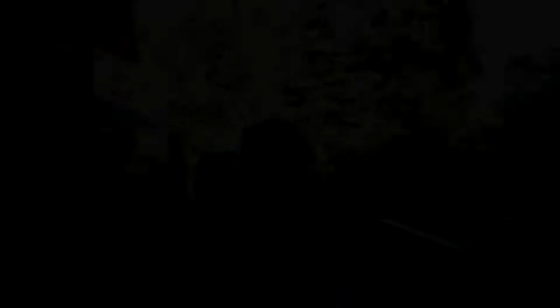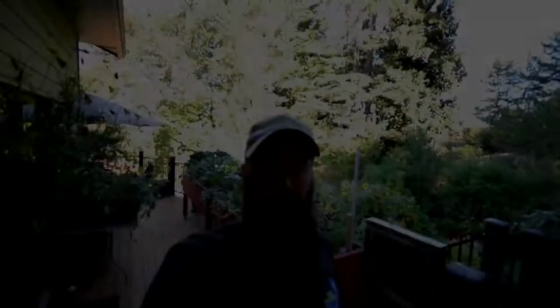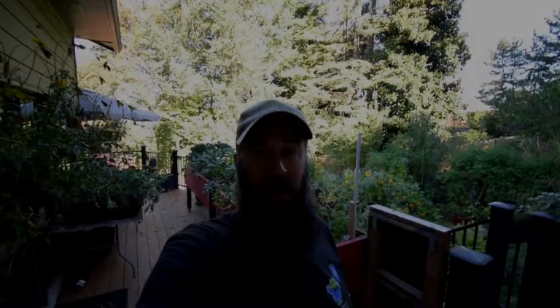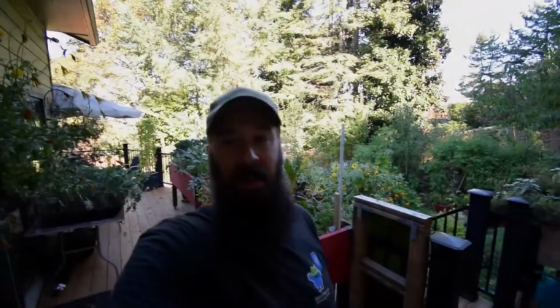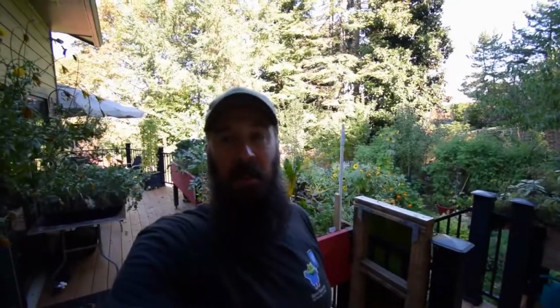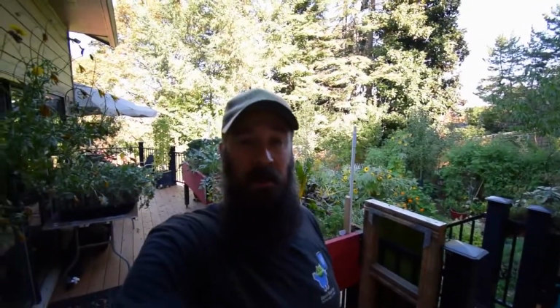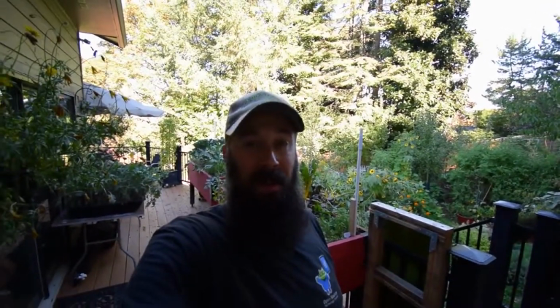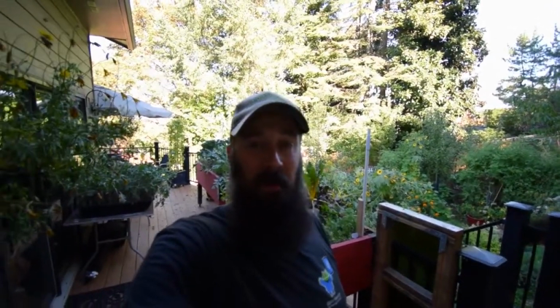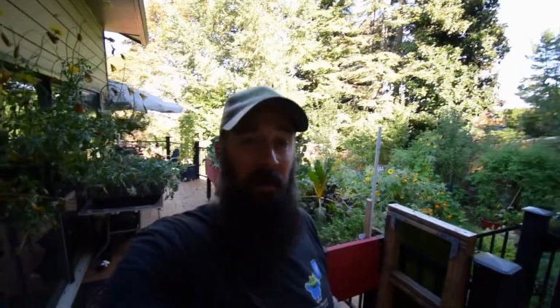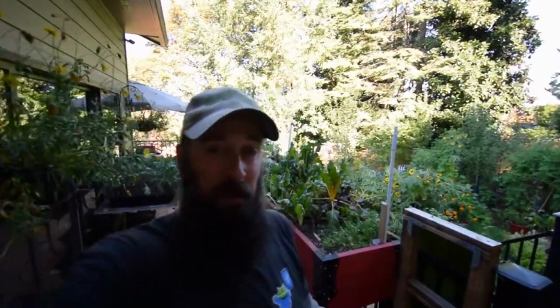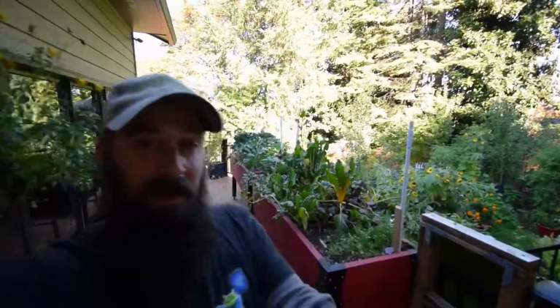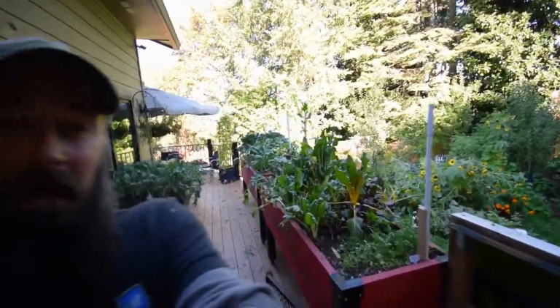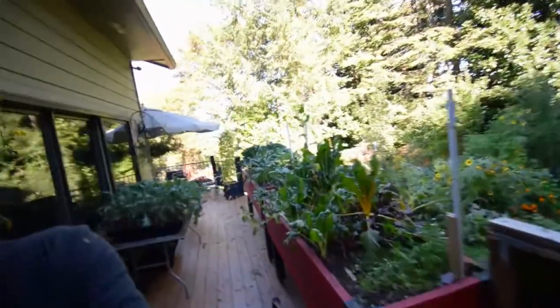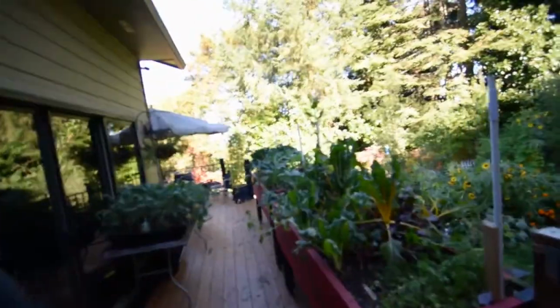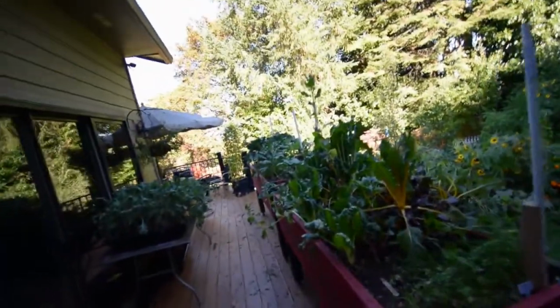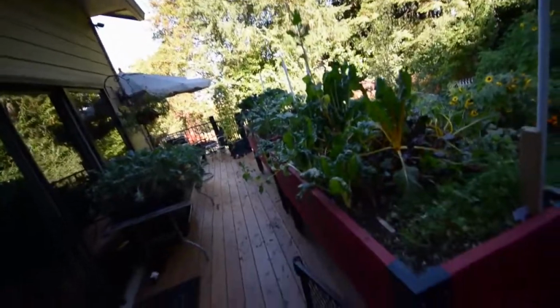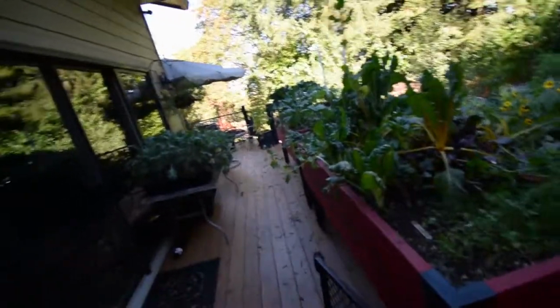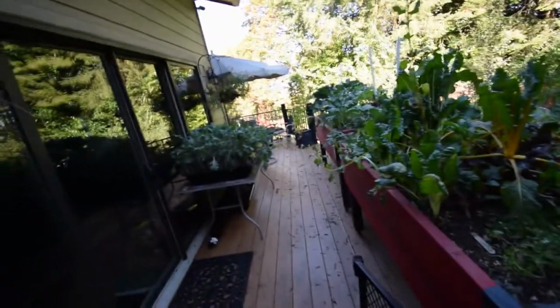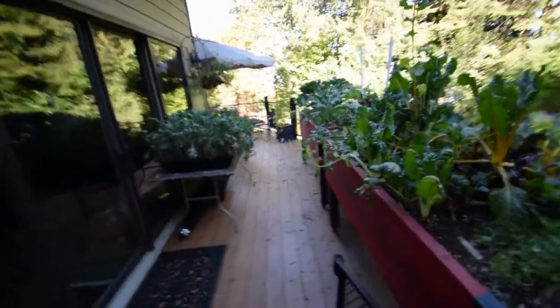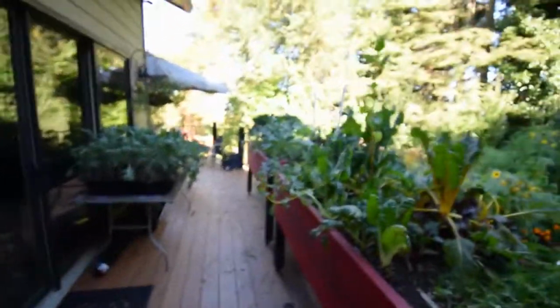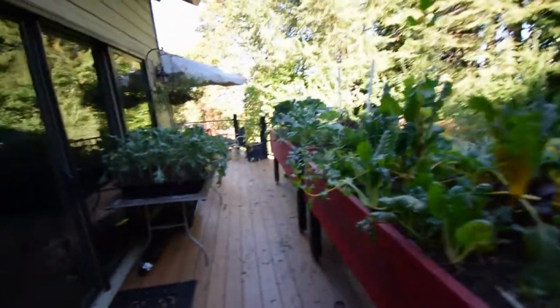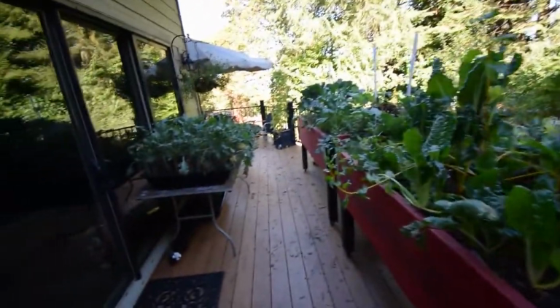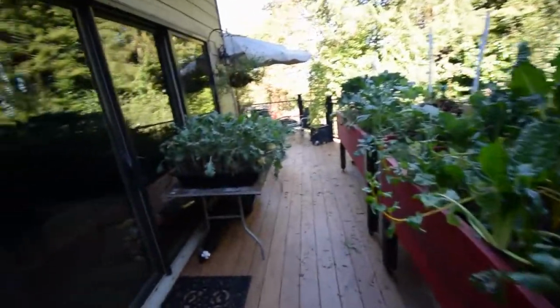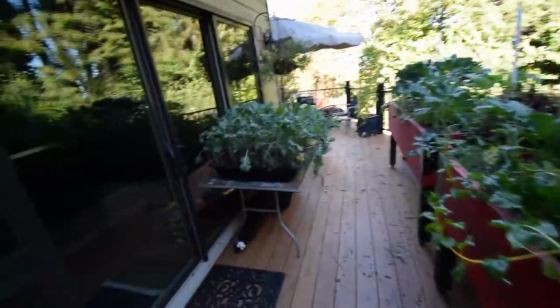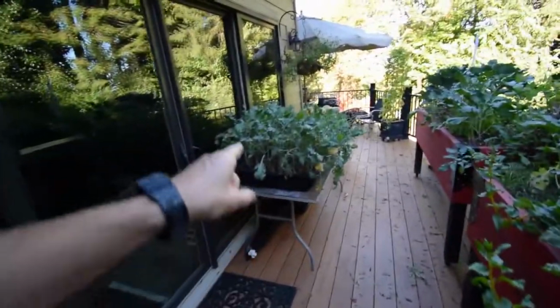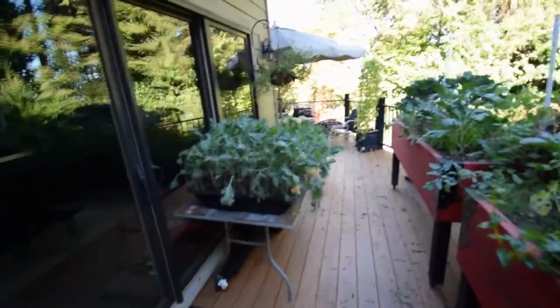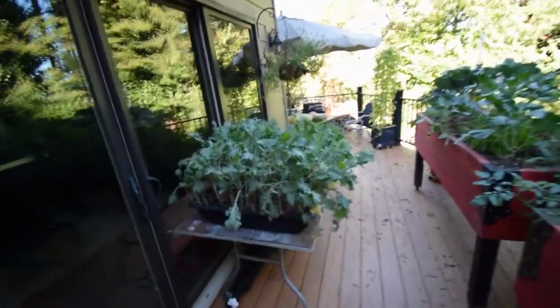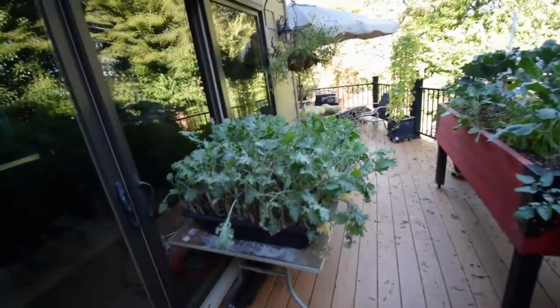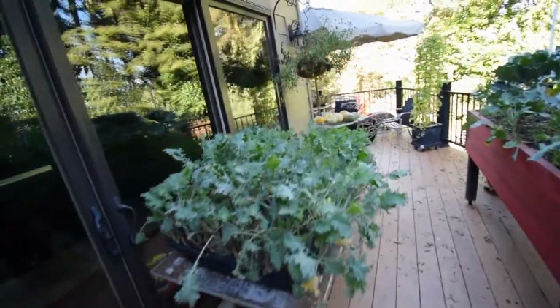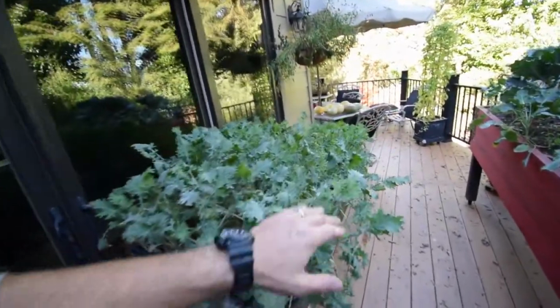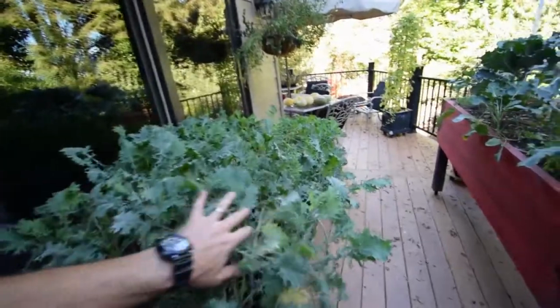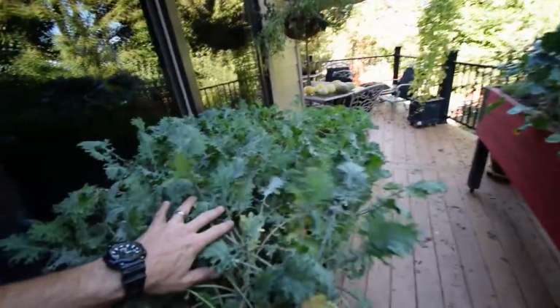All right, hey guys, this is Brian again. I wanted to show you the backyard raised garden beds we've got here on the deck along with the kale. You see the kale — haven't done an update in a while. The kale has really slowed down because, as you can see,